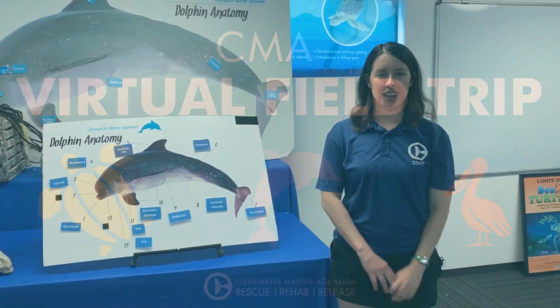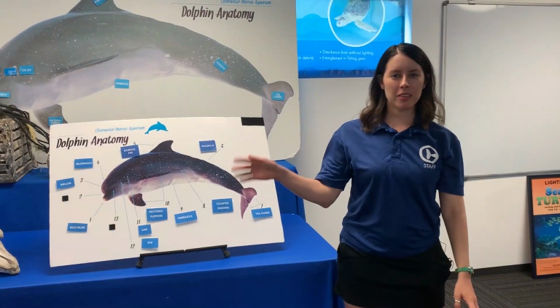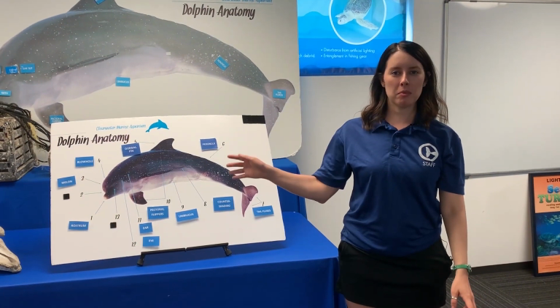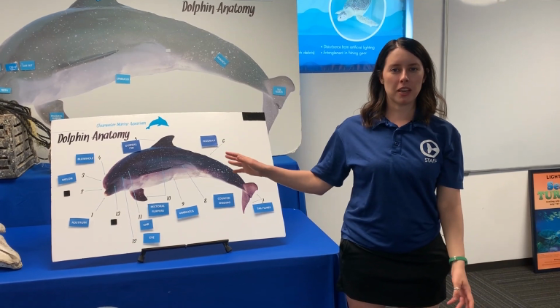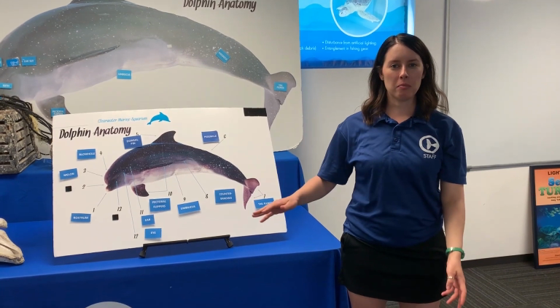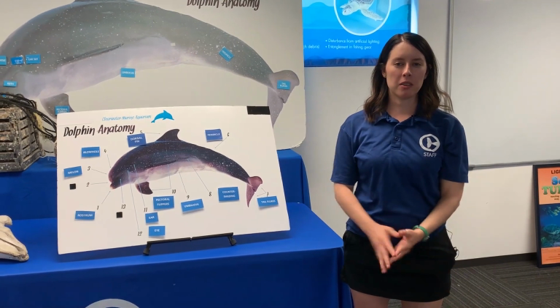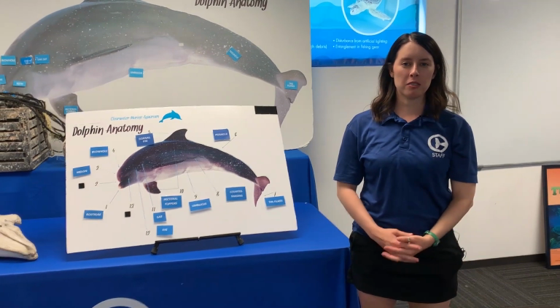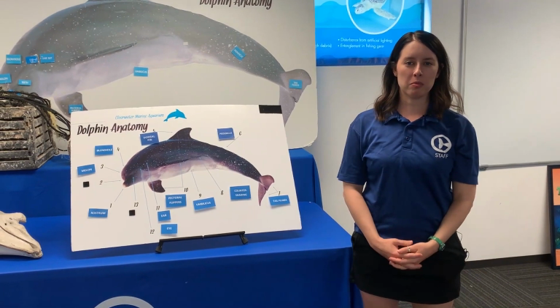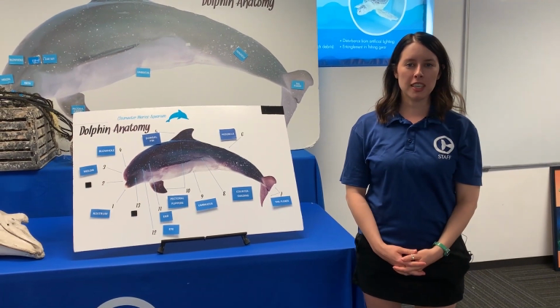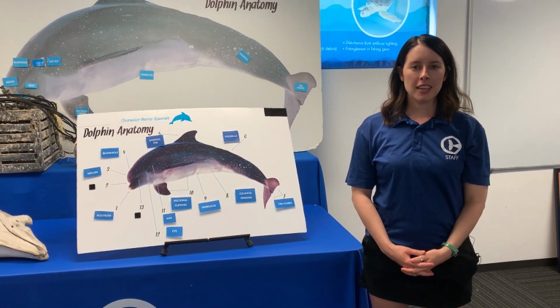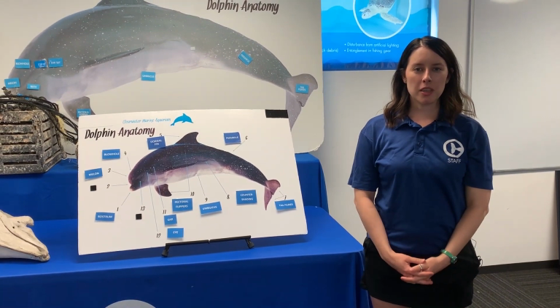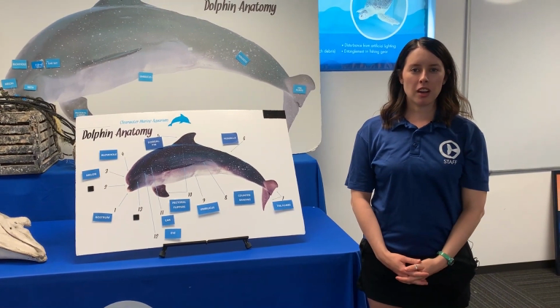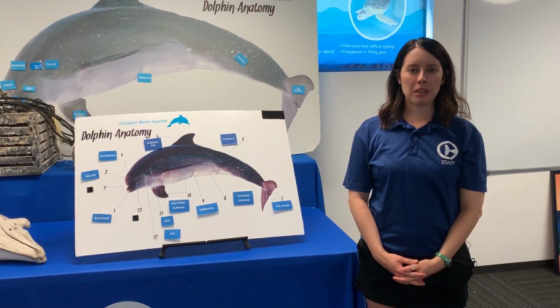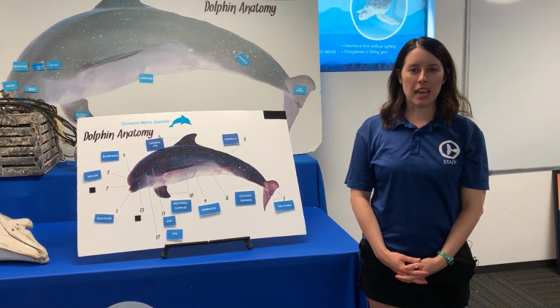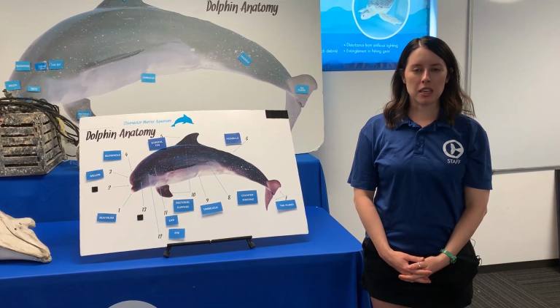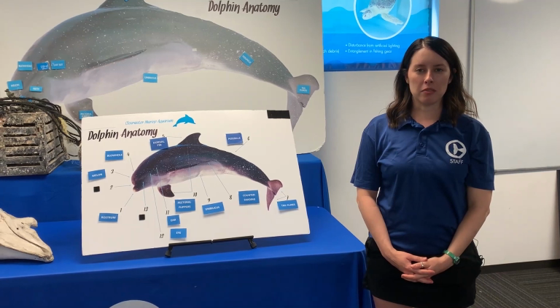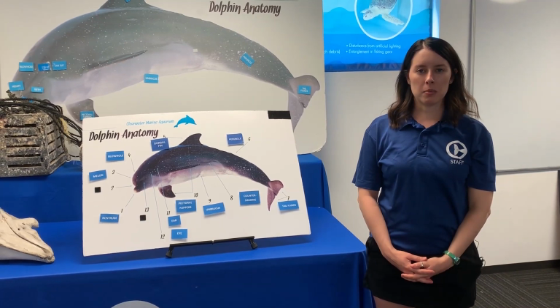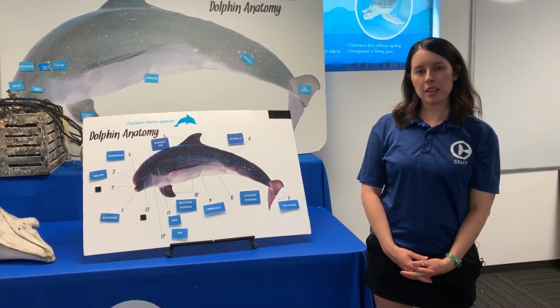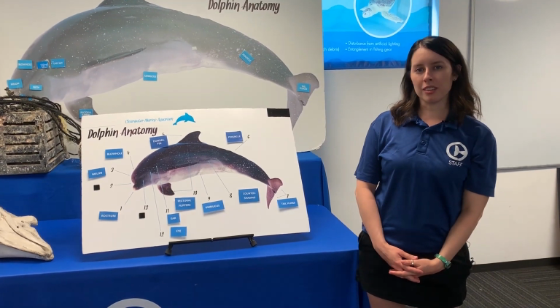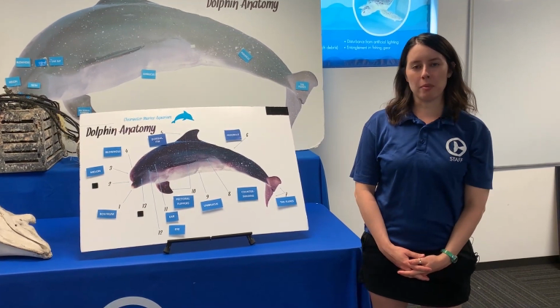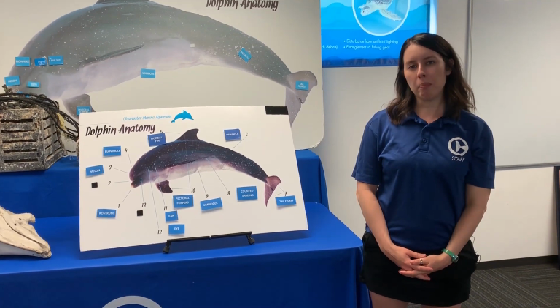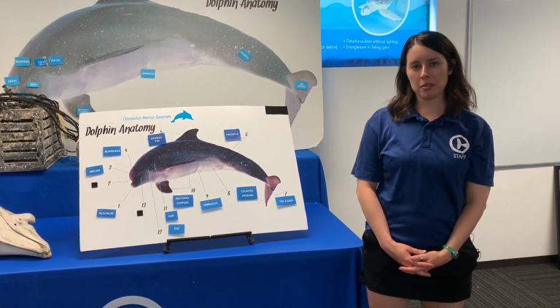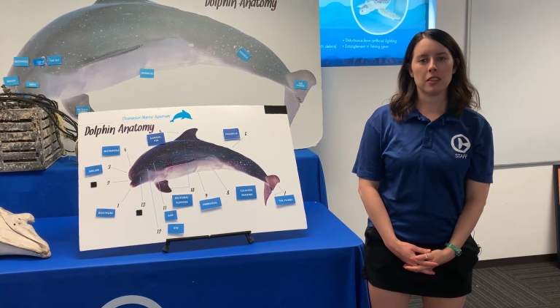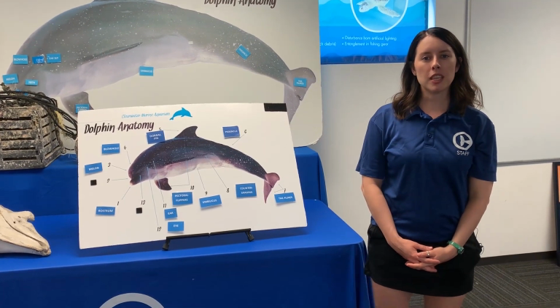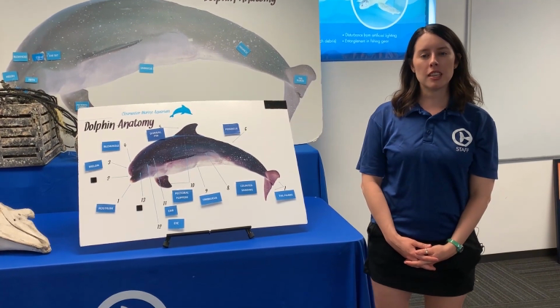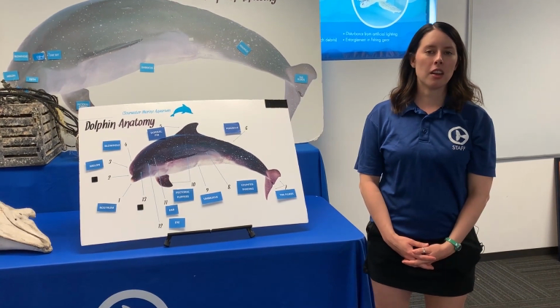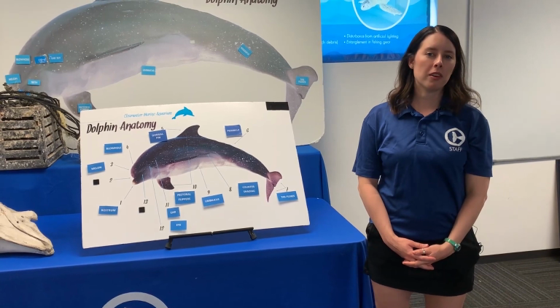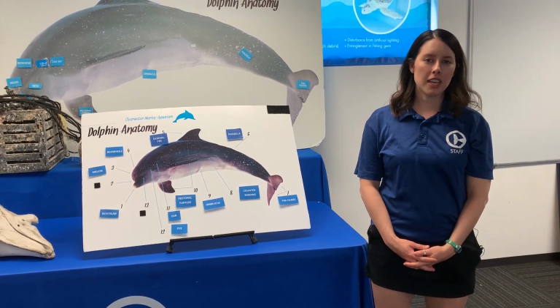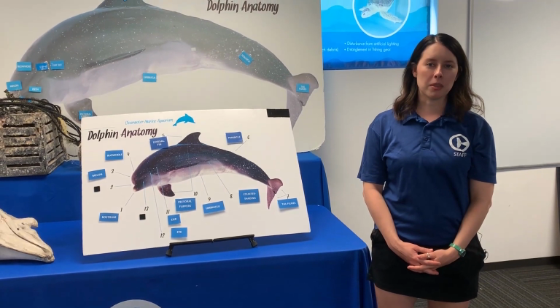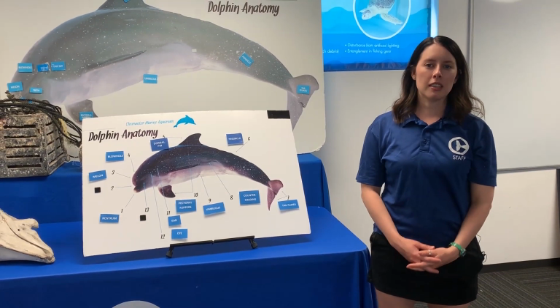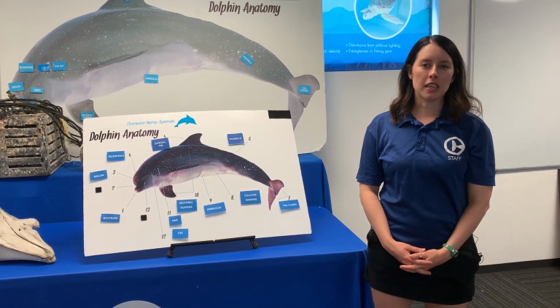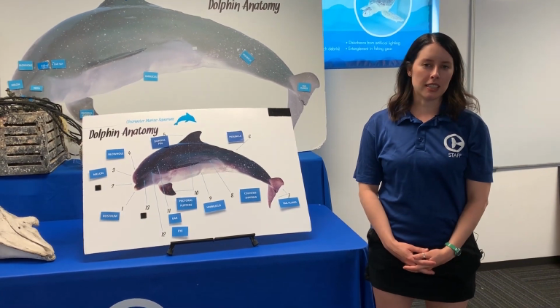Hi everyone, my name is Savannah. Welcome back to our virtual field trip series. Today we're going to learn all about the anatomy of a dolphin. Specifically, we're going to learn the anatomy of bottlenose dolphins and we'll get to see this on one of our resident animals later in this lesson.